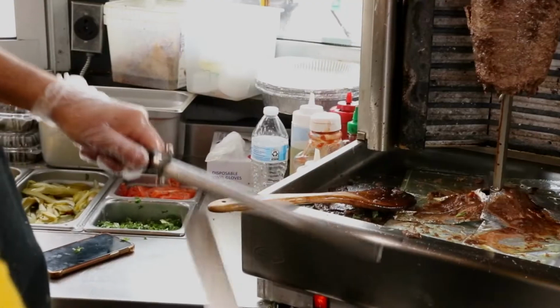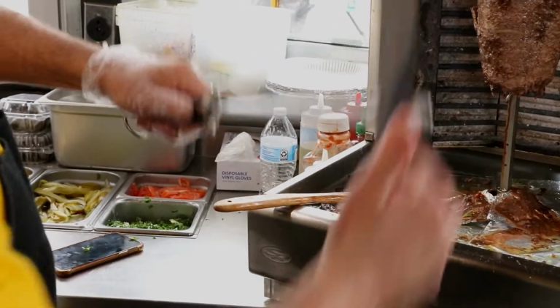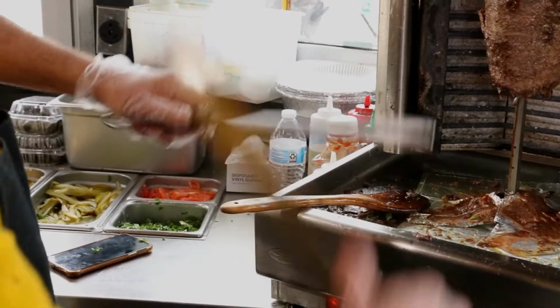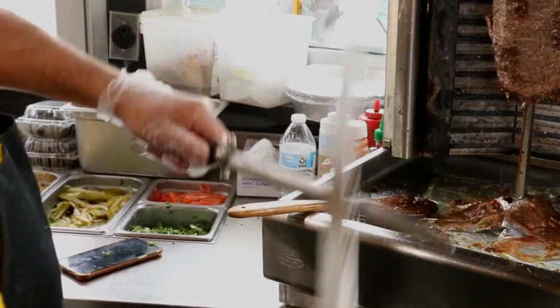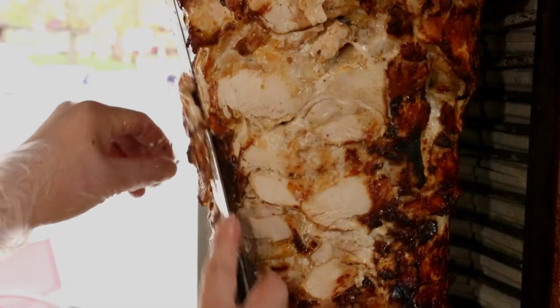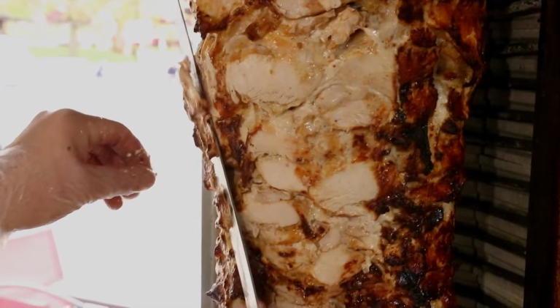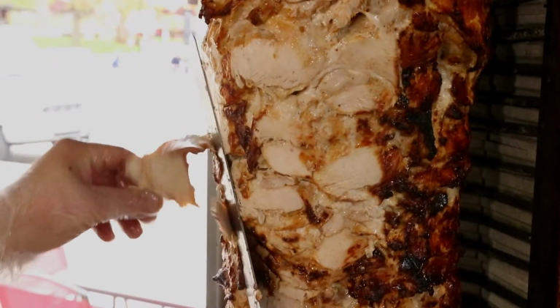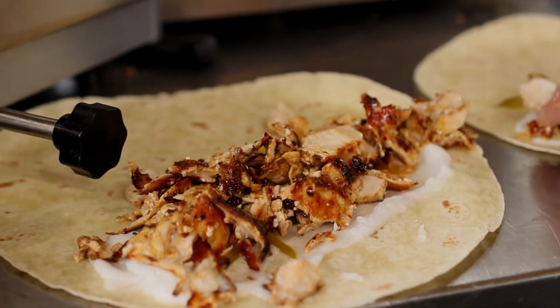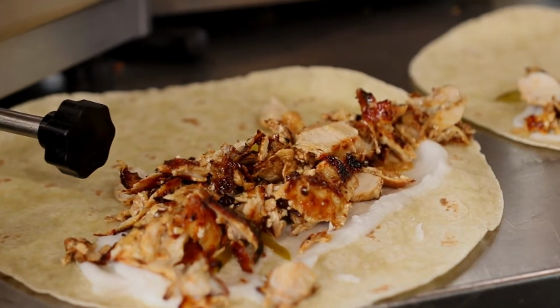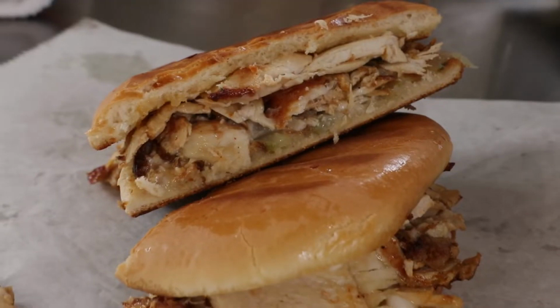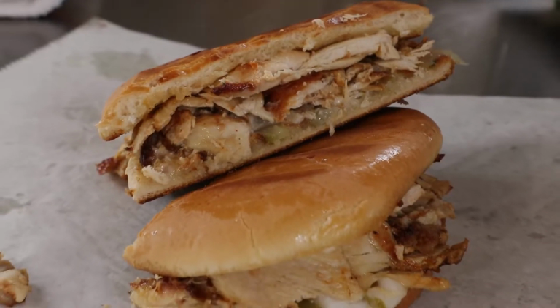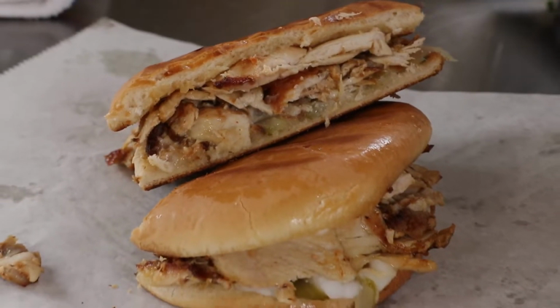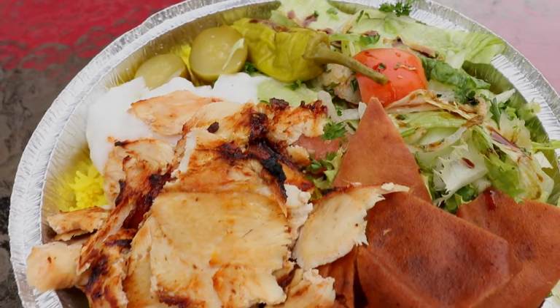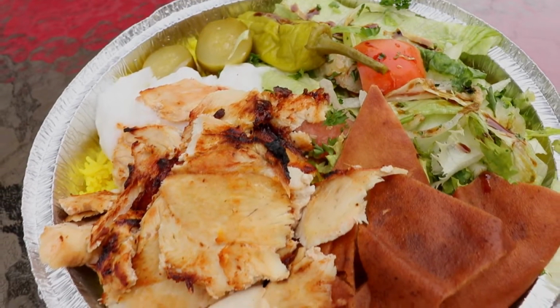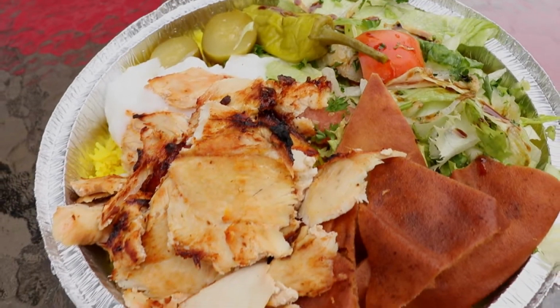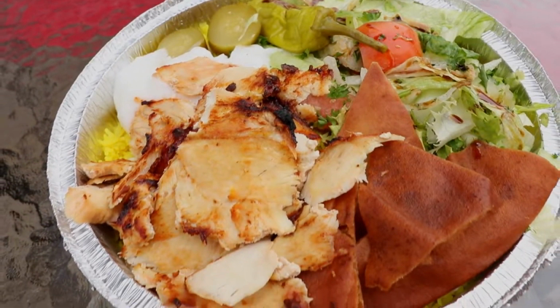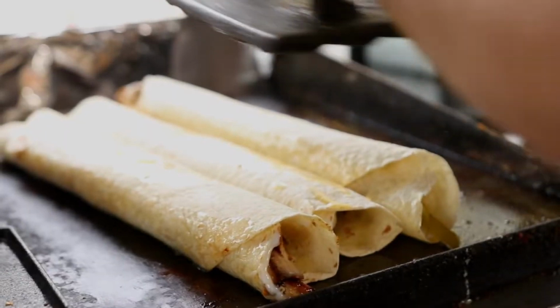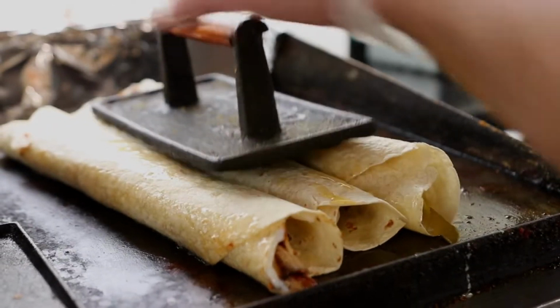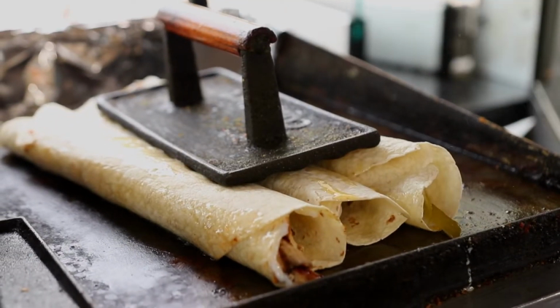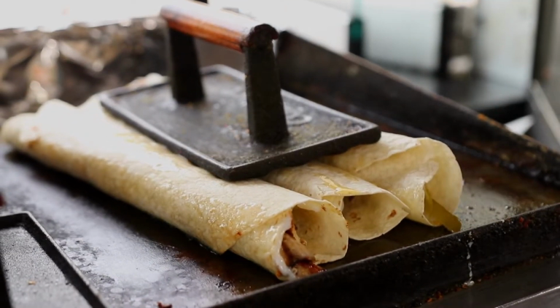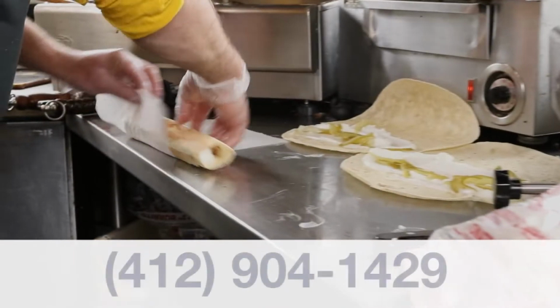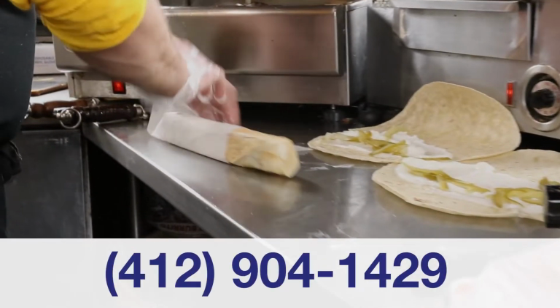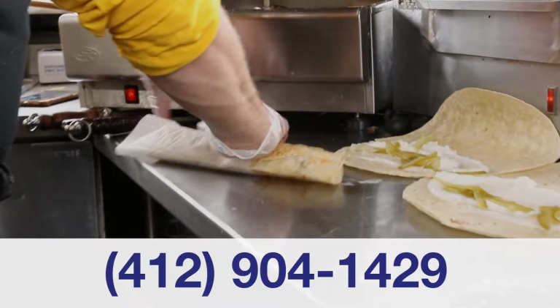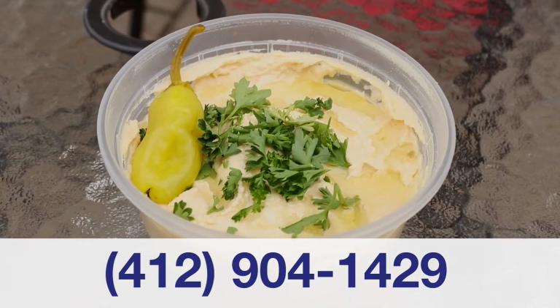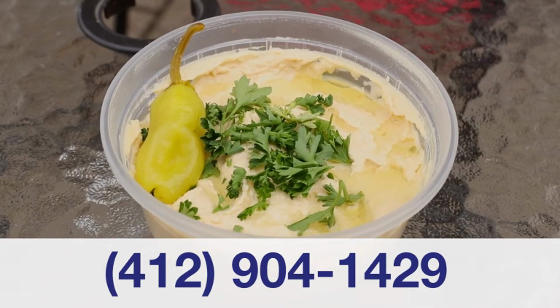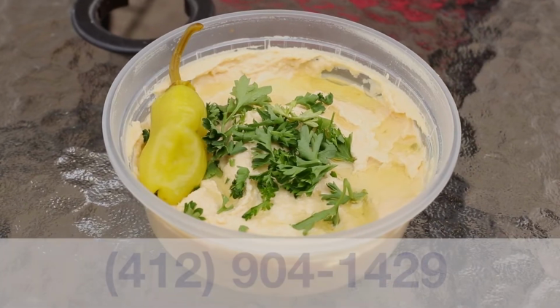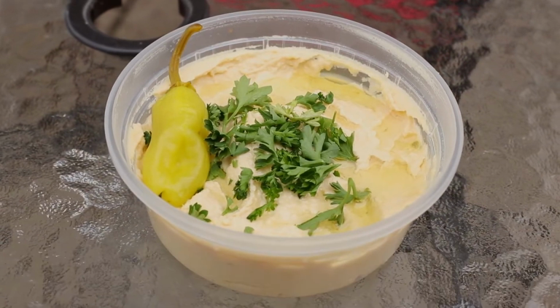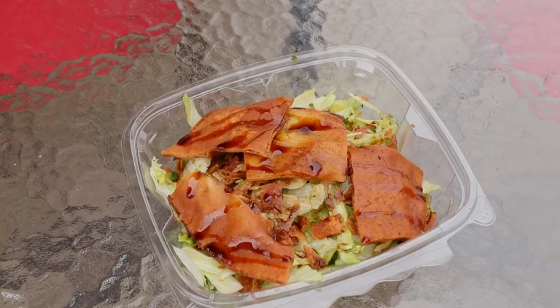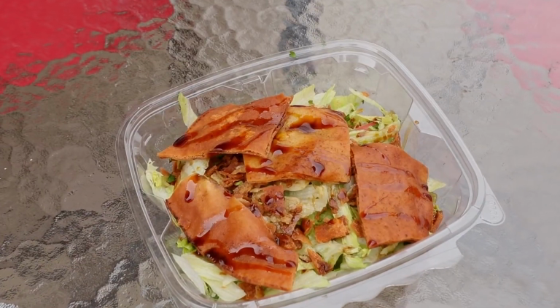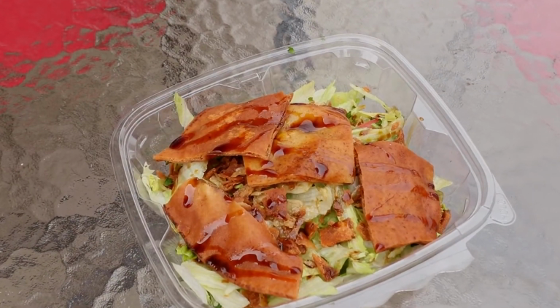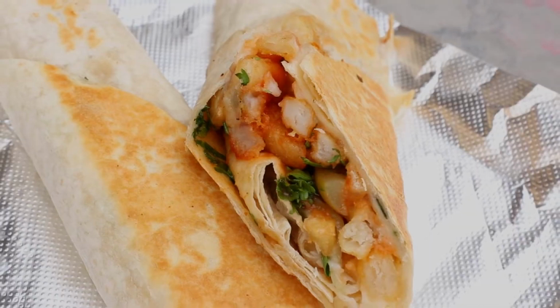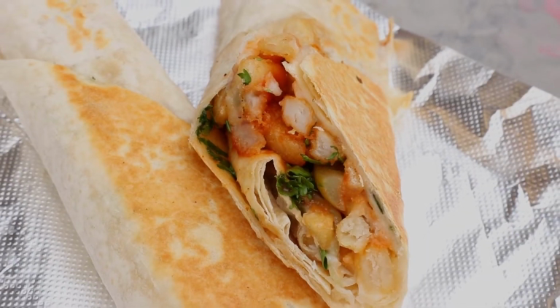We're best known for our famous shawarma and you can get it on a wrap, on a burger bun or over rice with fresh pita chips. And we also offer a variety of vegetarian options. That includes our delicious hummus, fattu salad and veggie wraps.